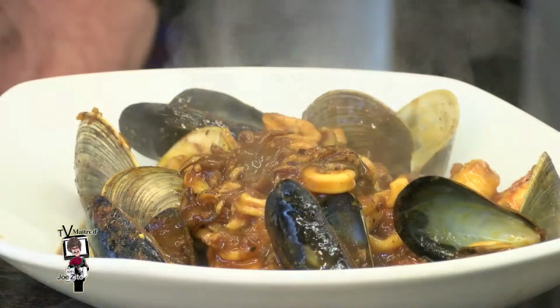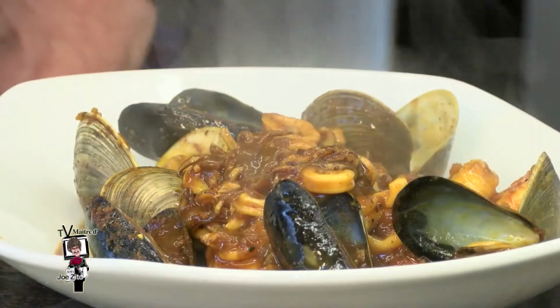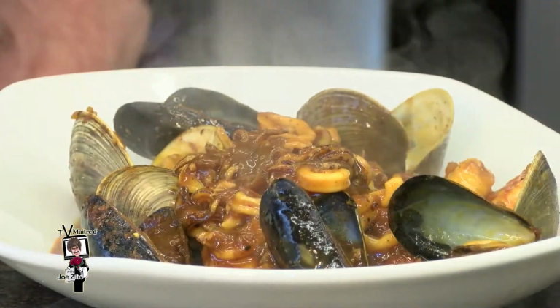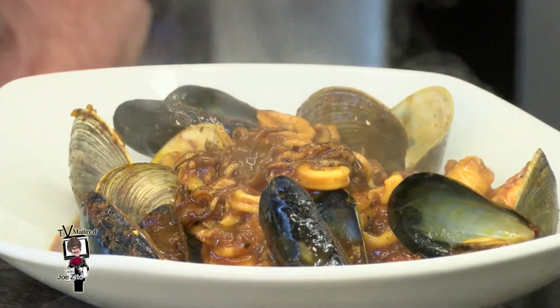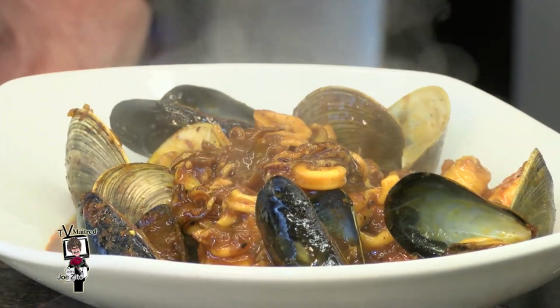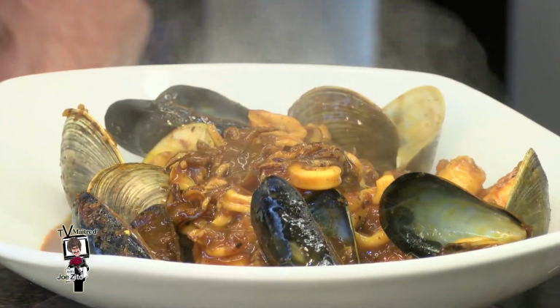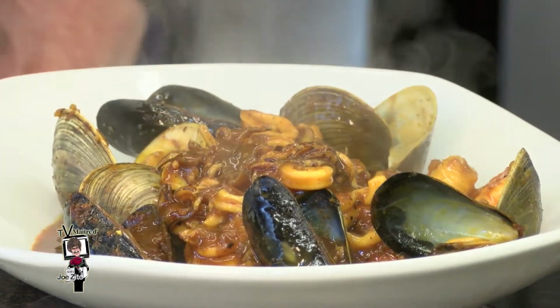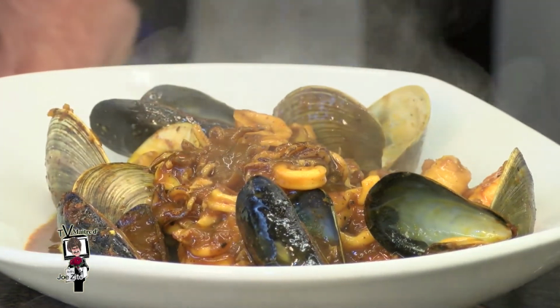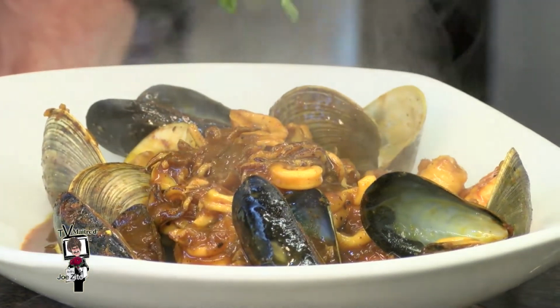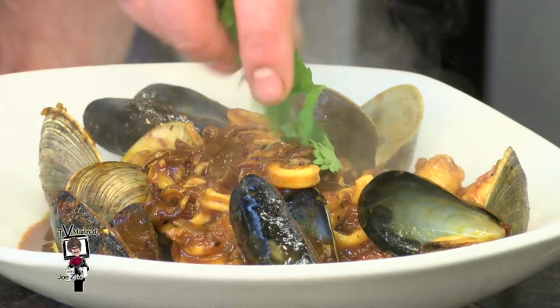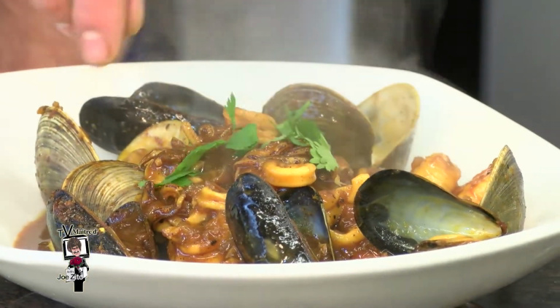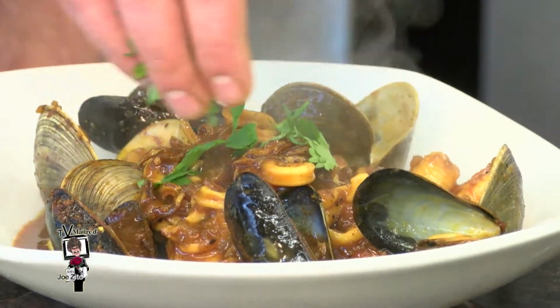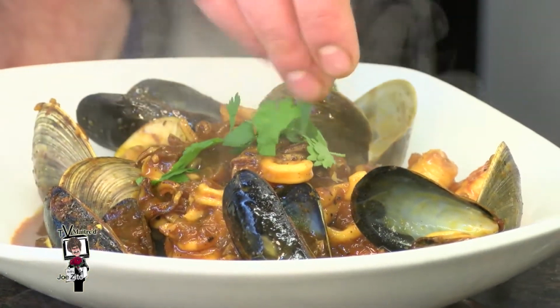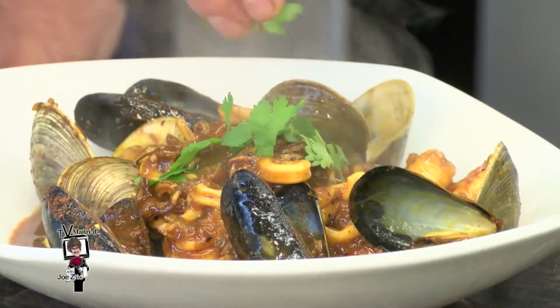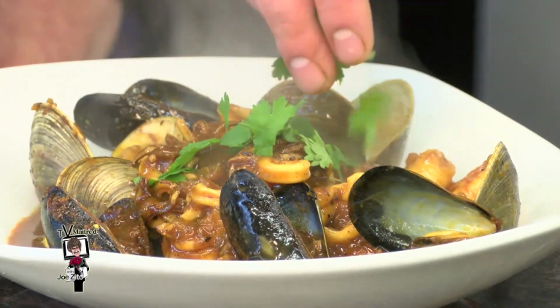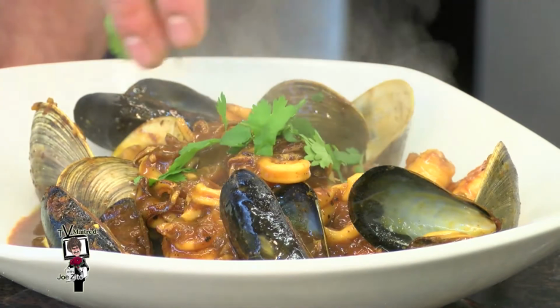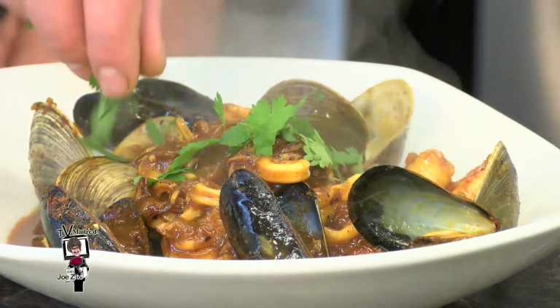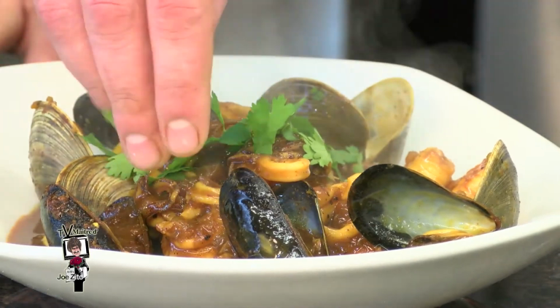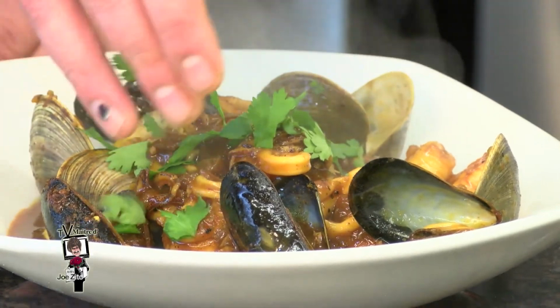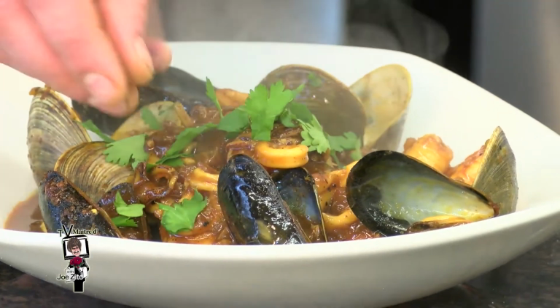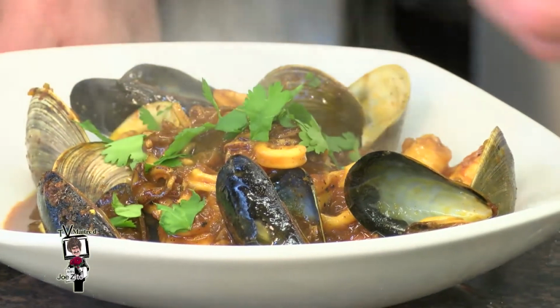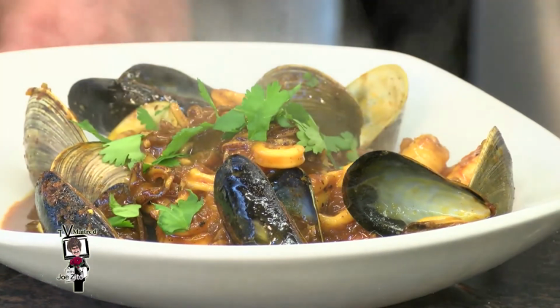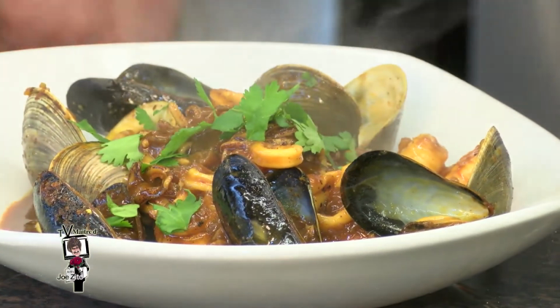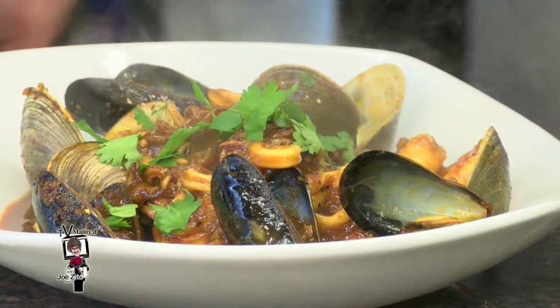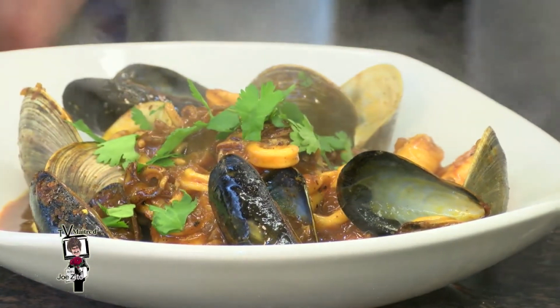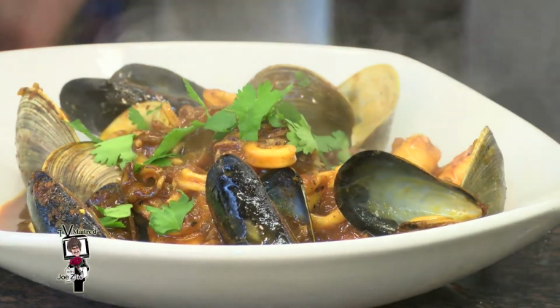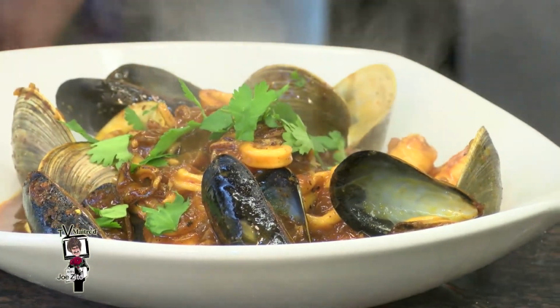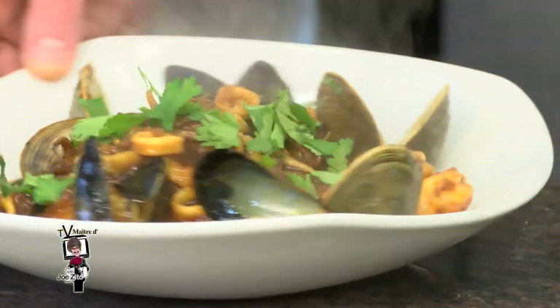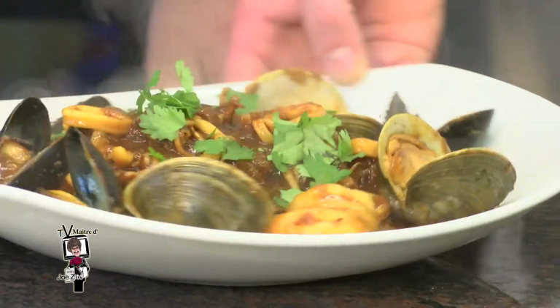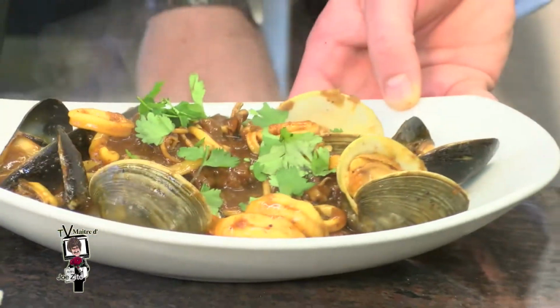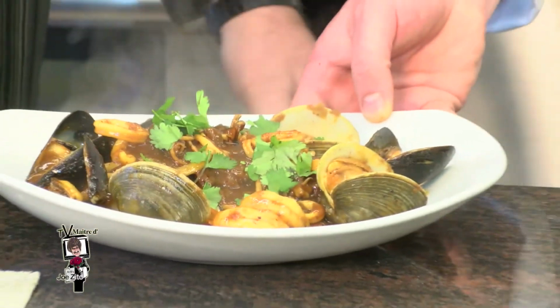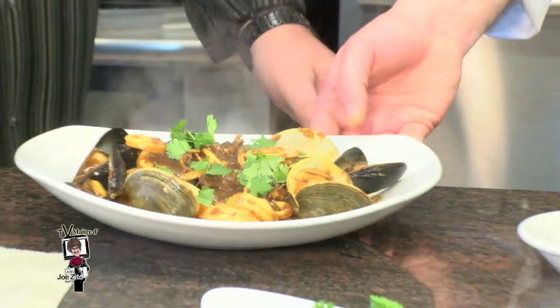As you can see, we're finishing with a nice calamari. To complement, we finish with some fresh cilantro — pescado lo macho.